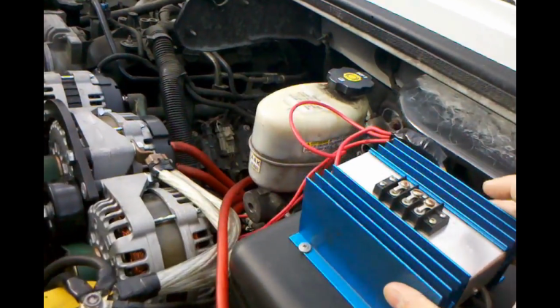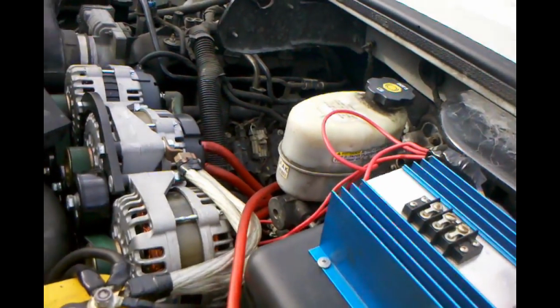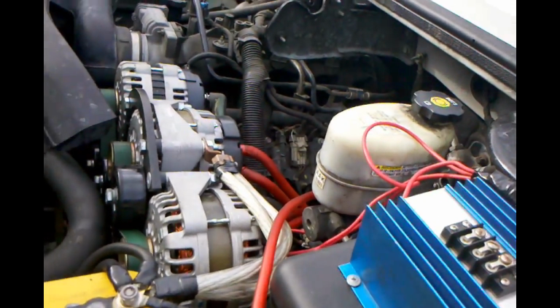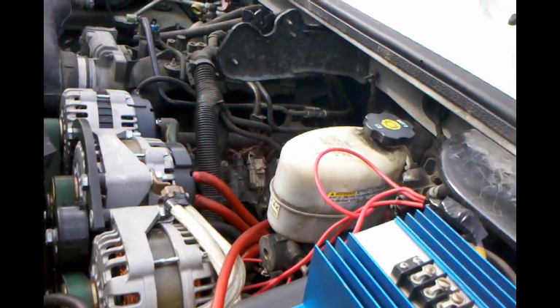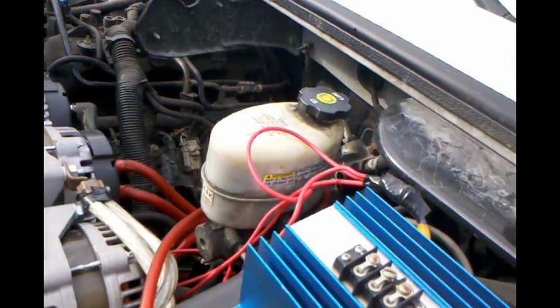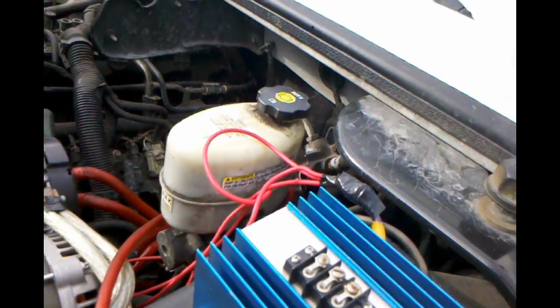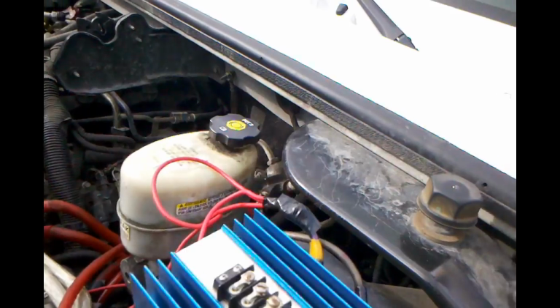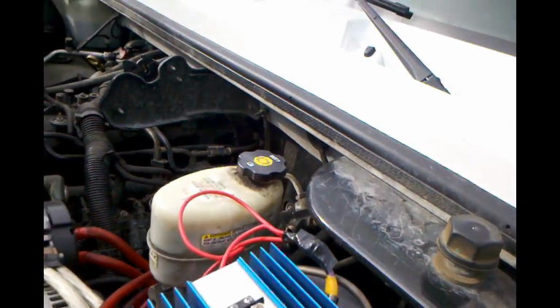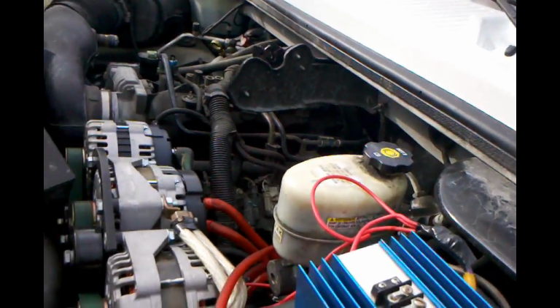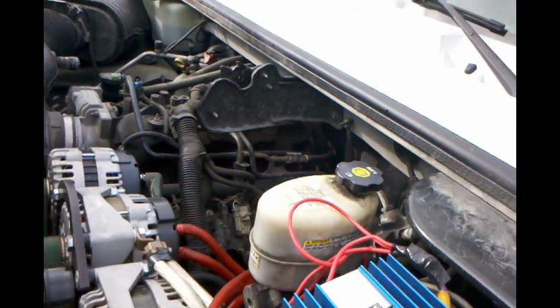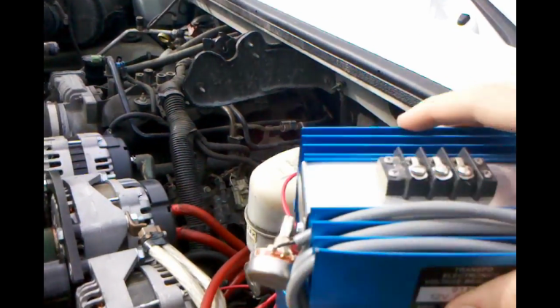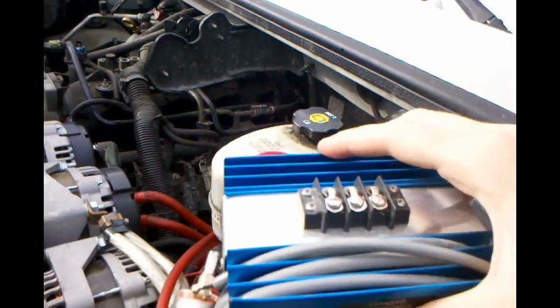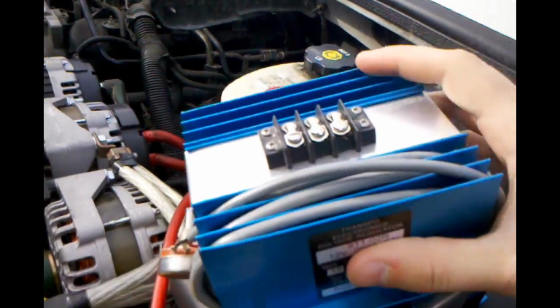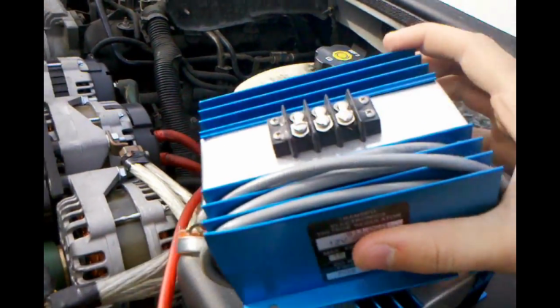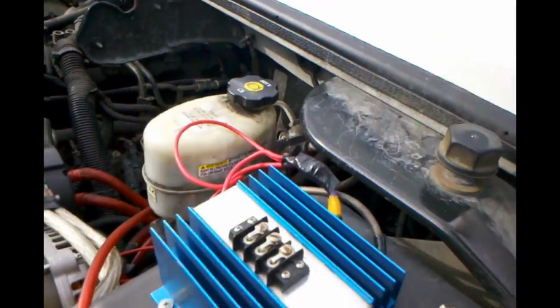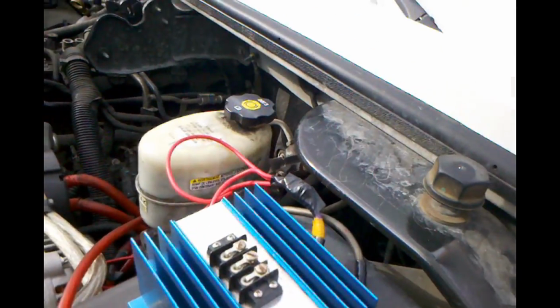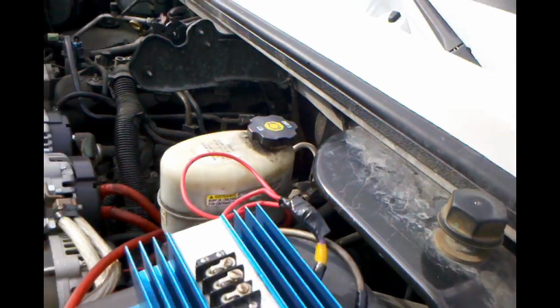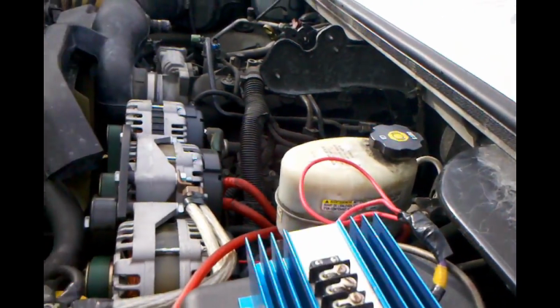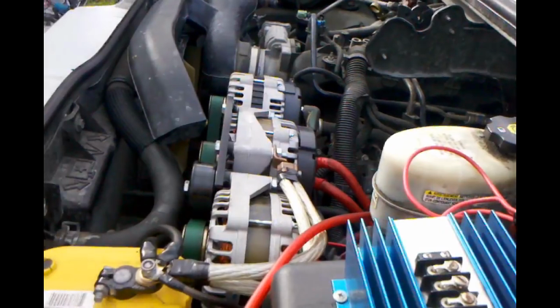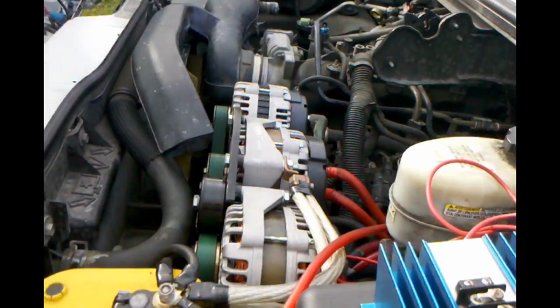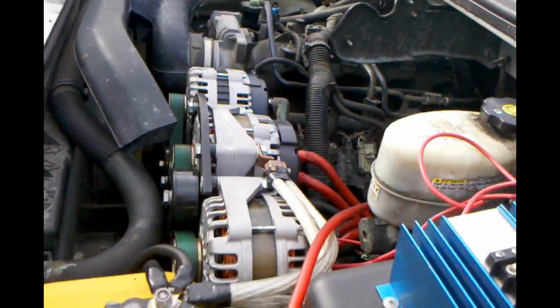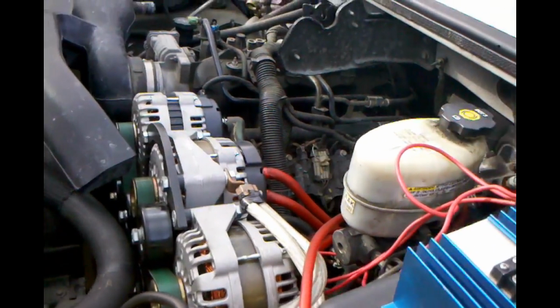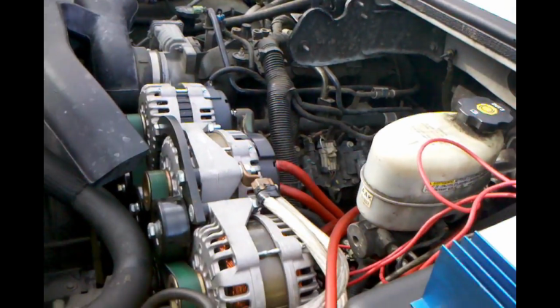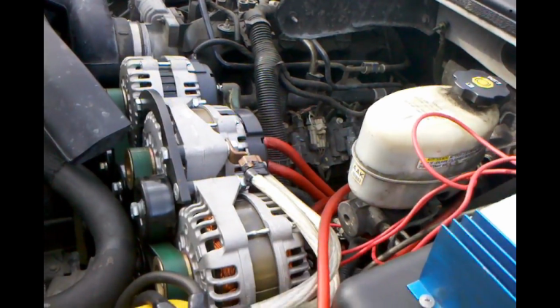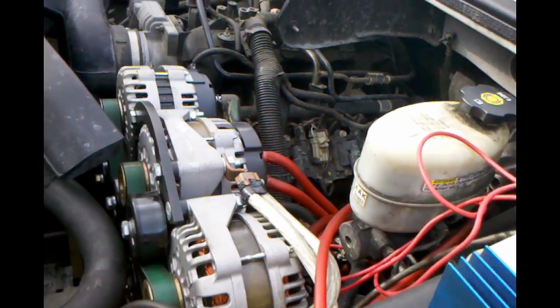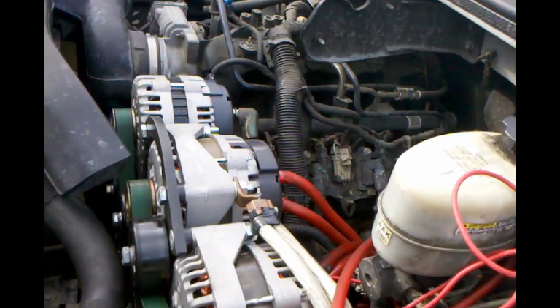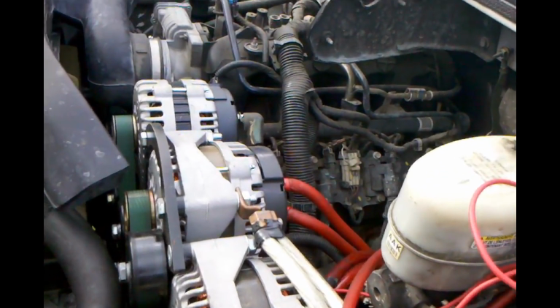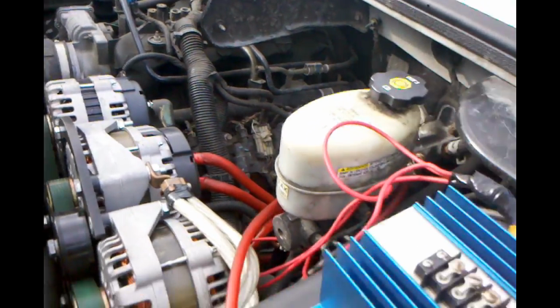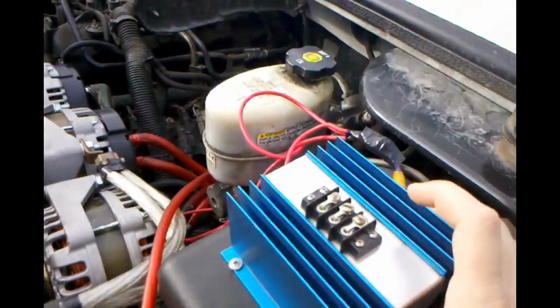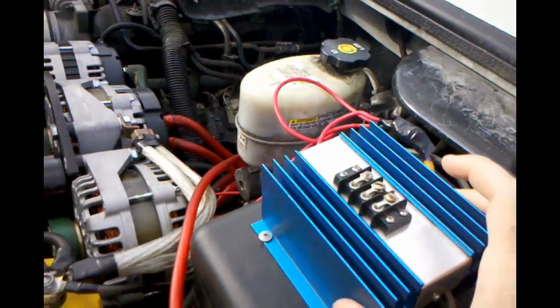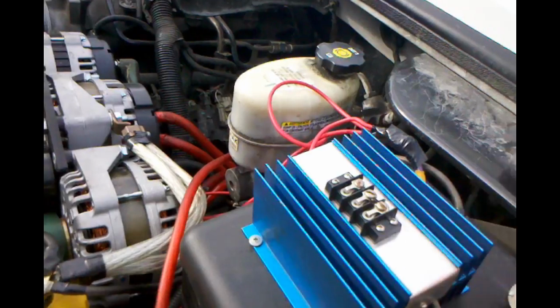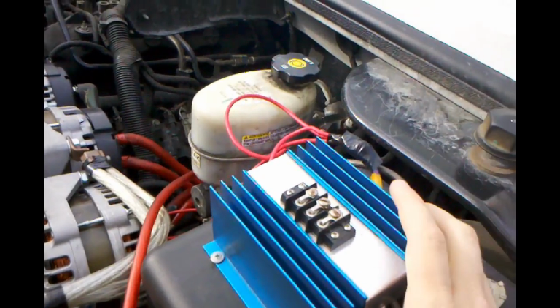So what I'm going to do for now — I have a new regulator that just came in today, I'm waiting on one more — but I'm going to hook up two of the alternators to this new regulator.